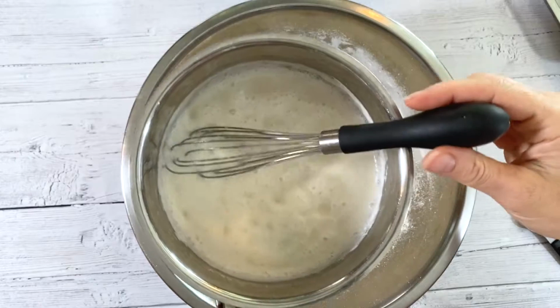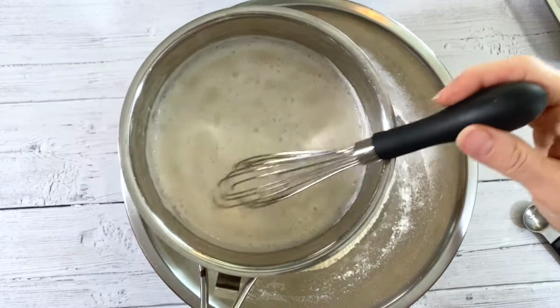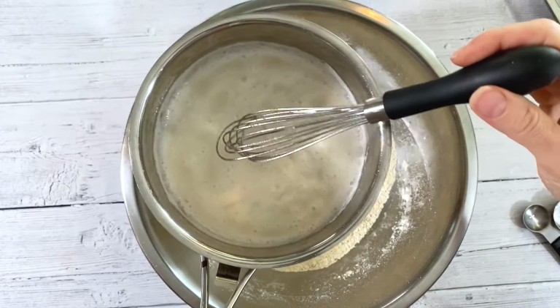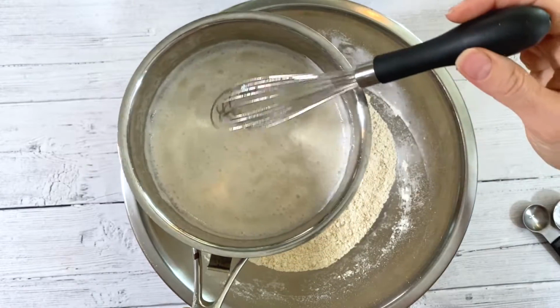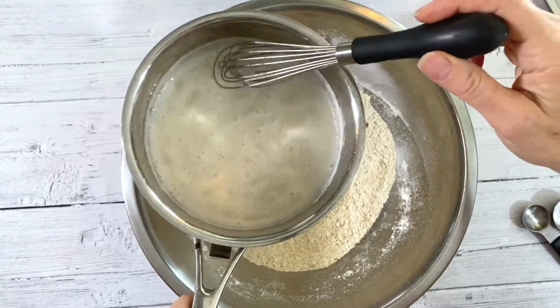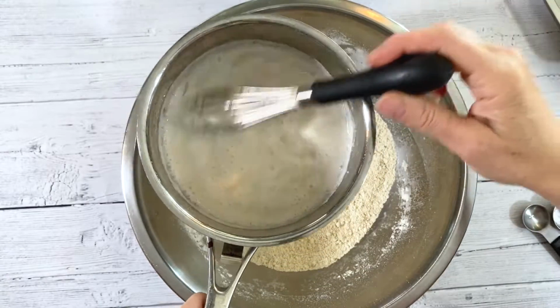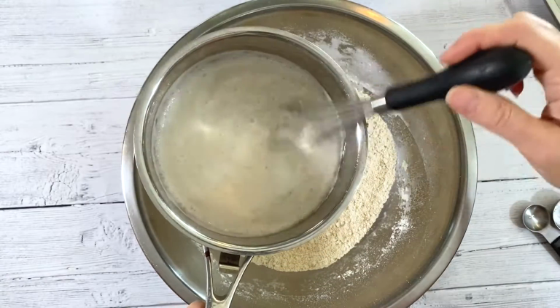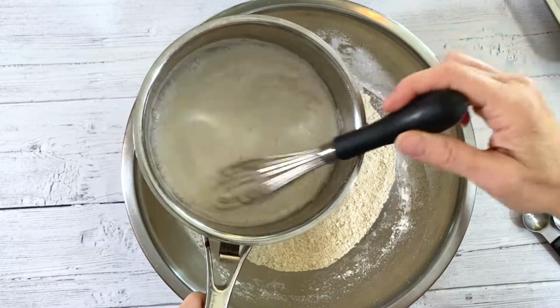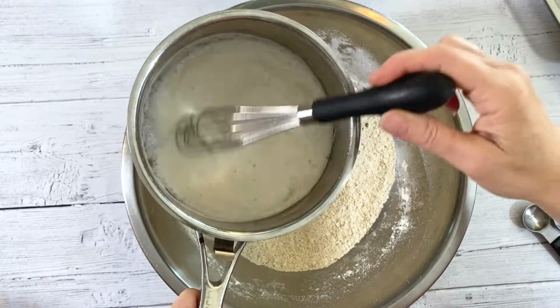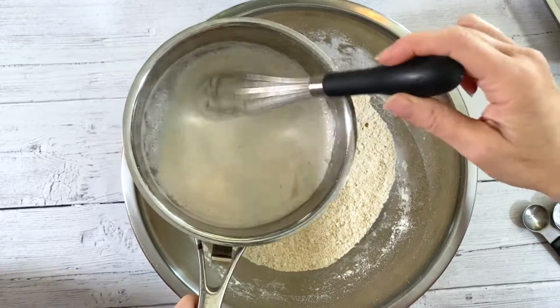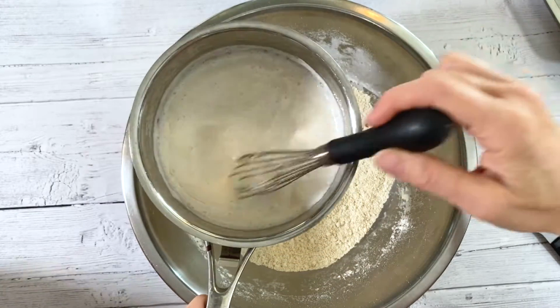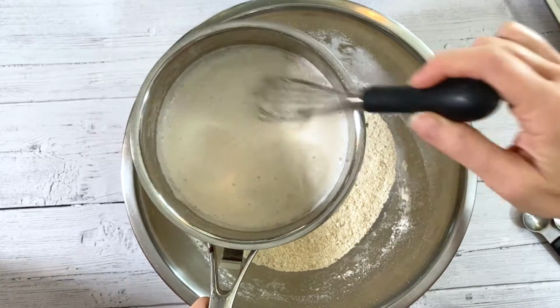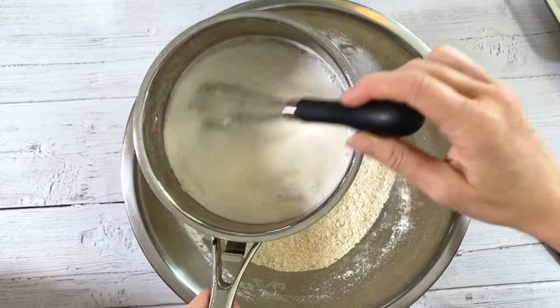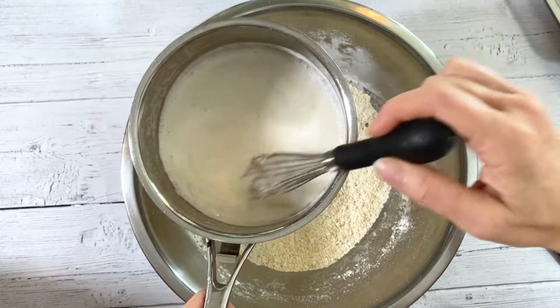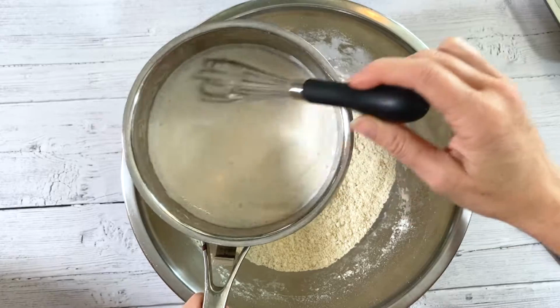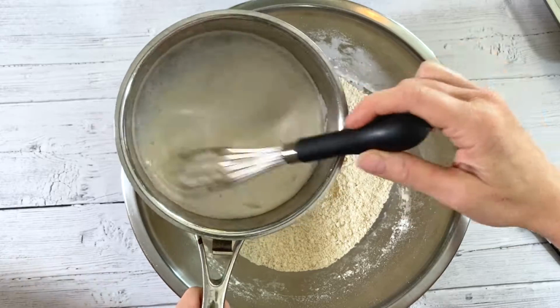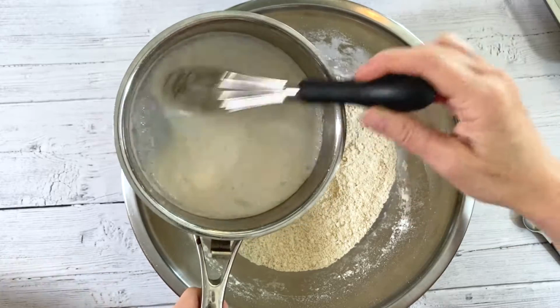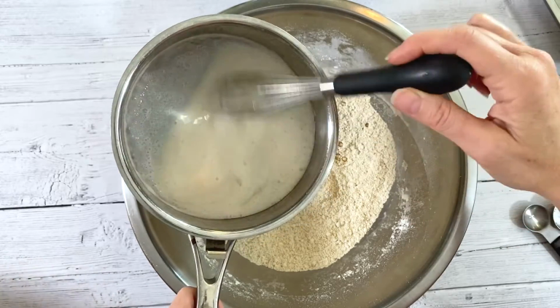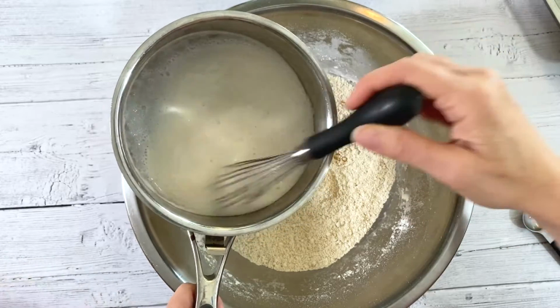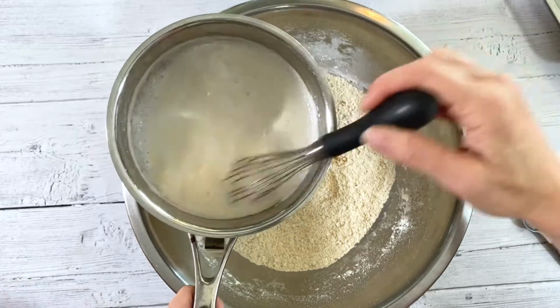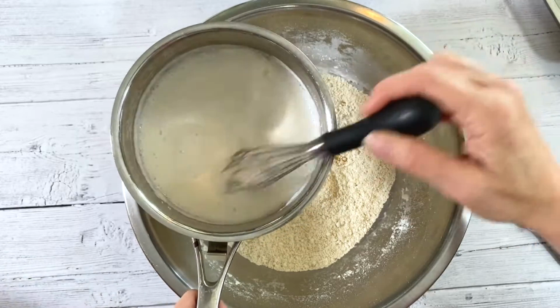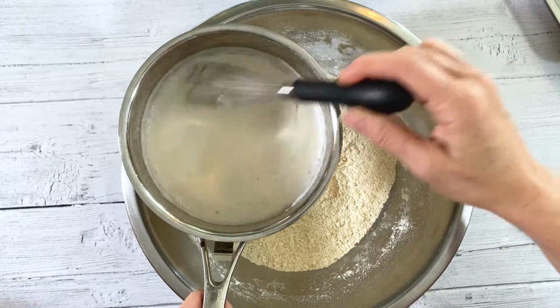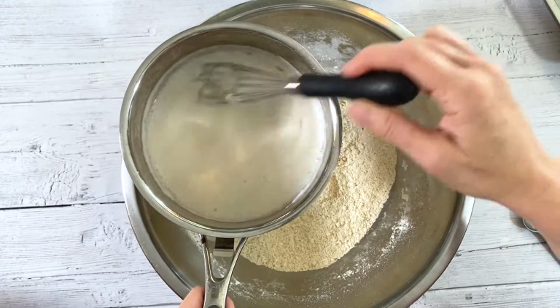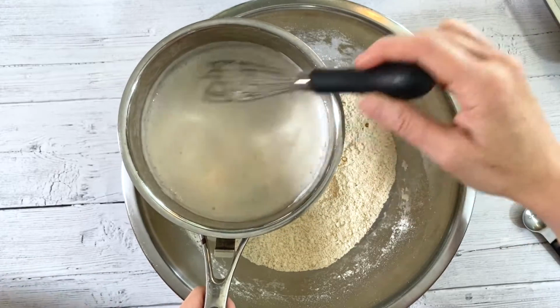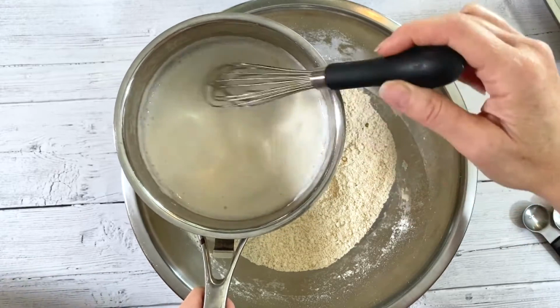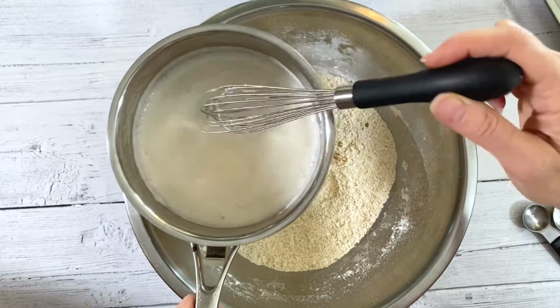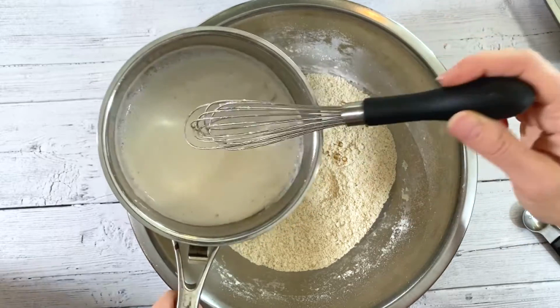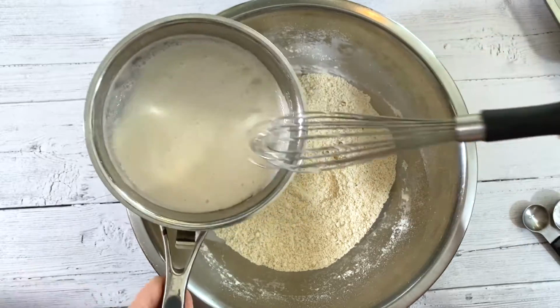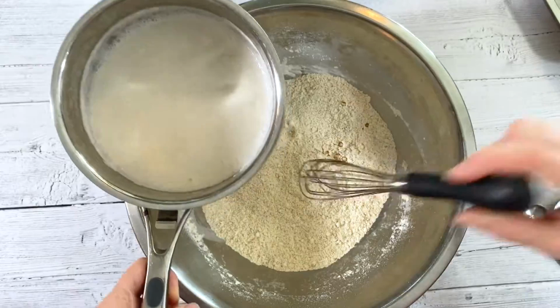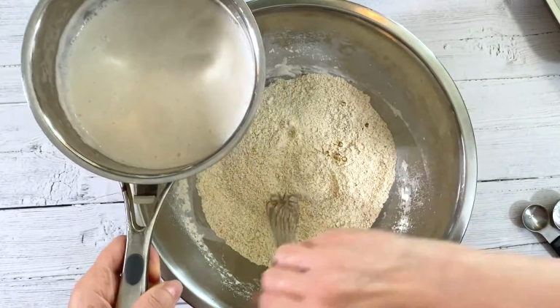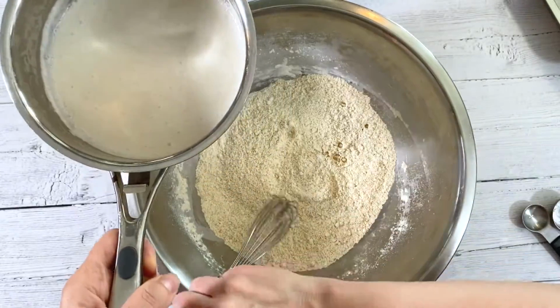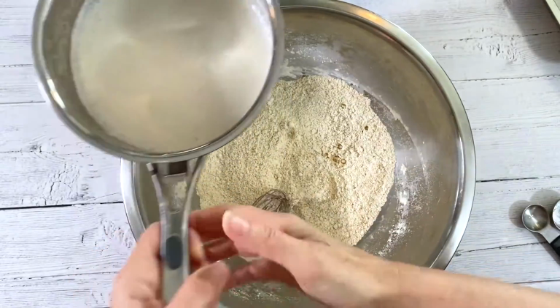It worked much better to actually warm all of the liquid ingredients together, because our coconut oil was kind of solidifying on contact with the cold milk. So I'm going to pour this in and Anya's going to mix it.